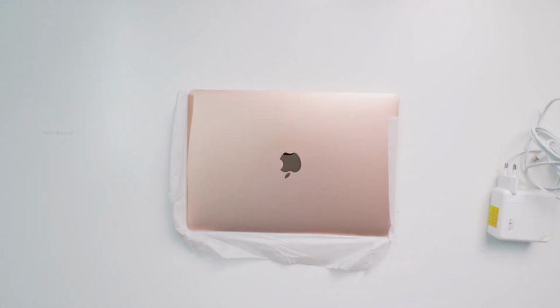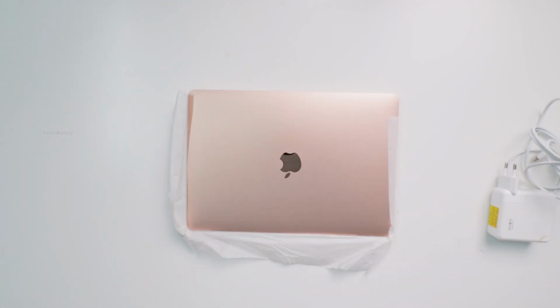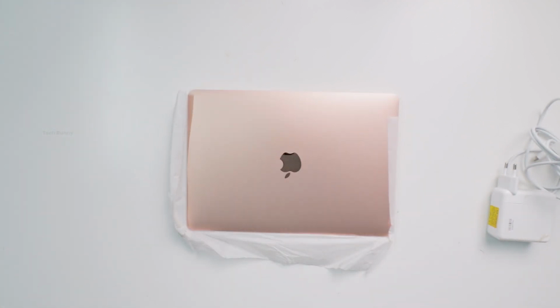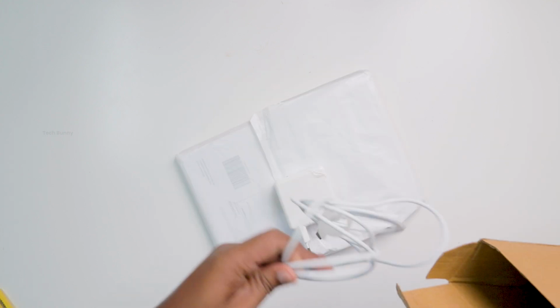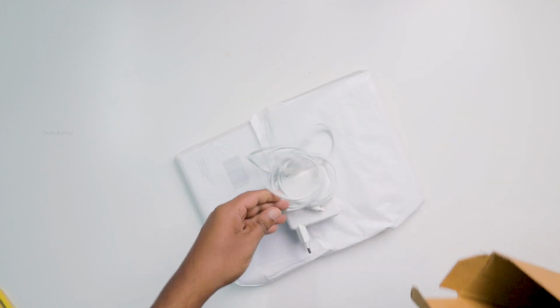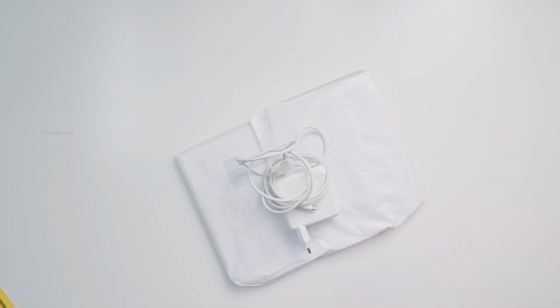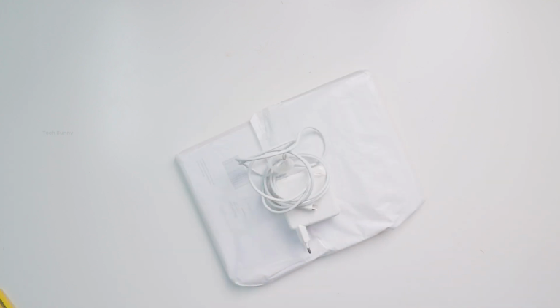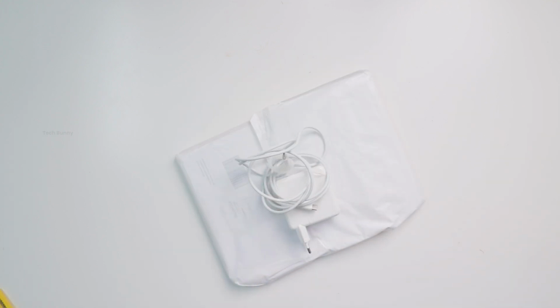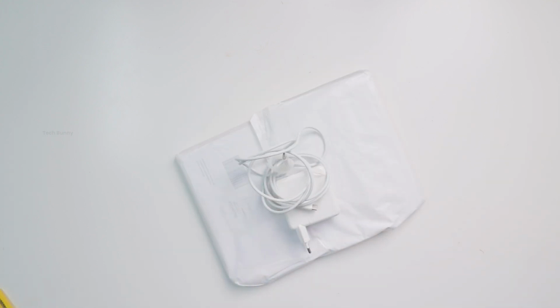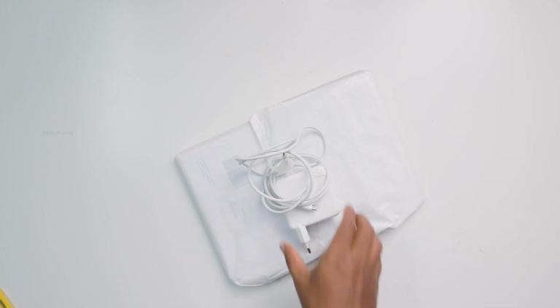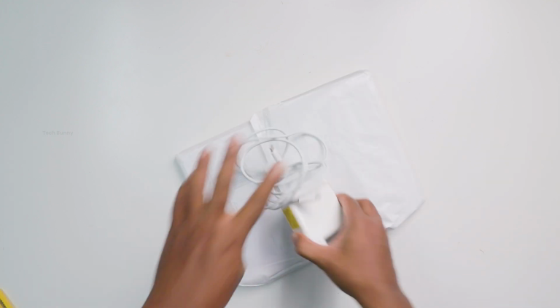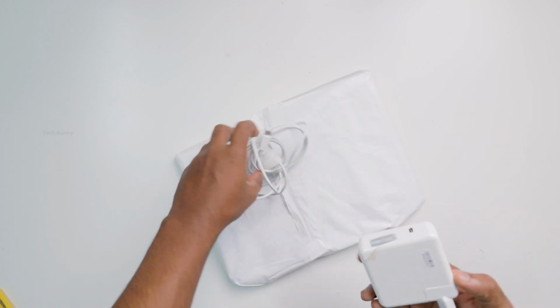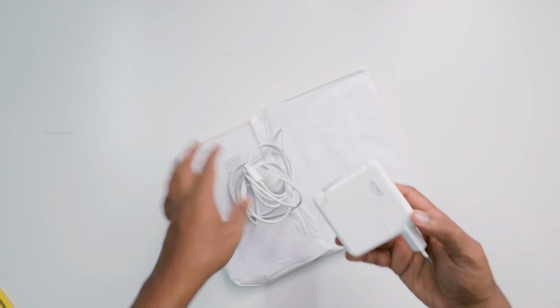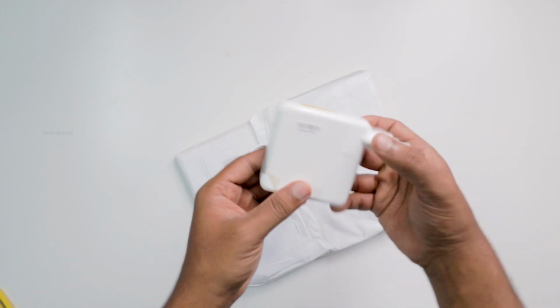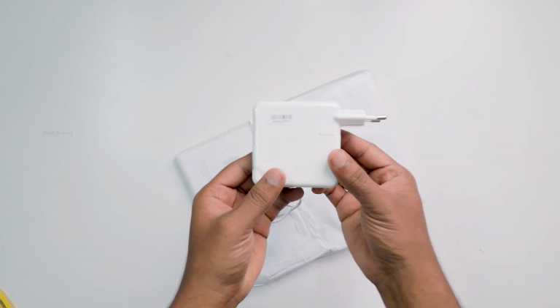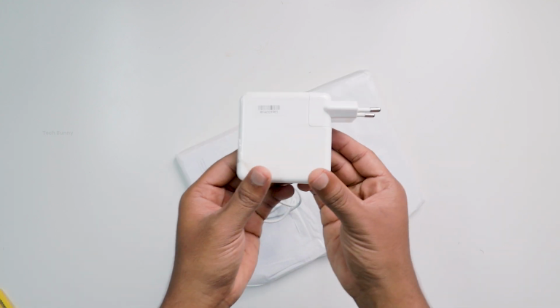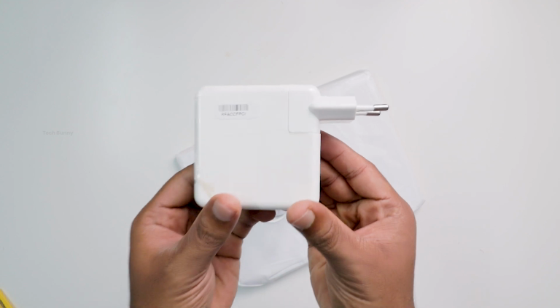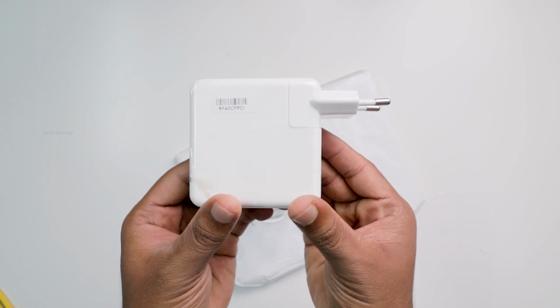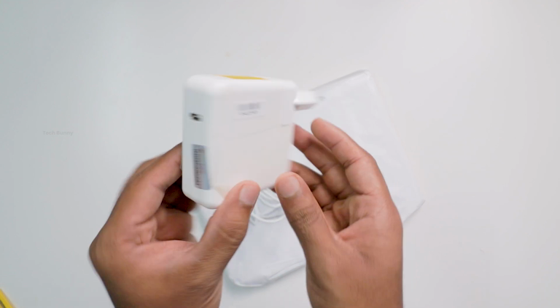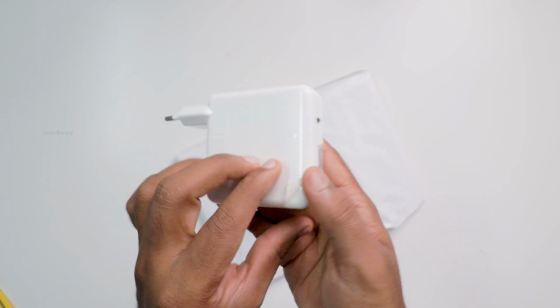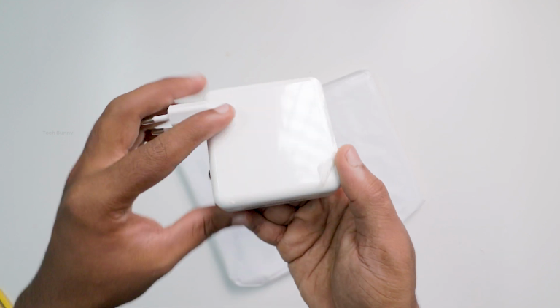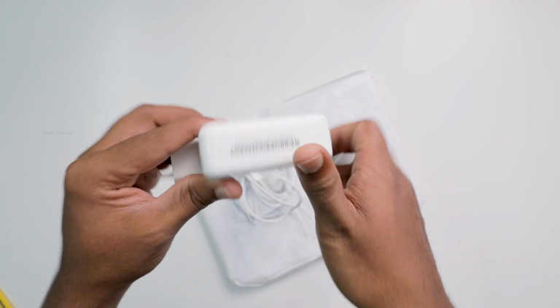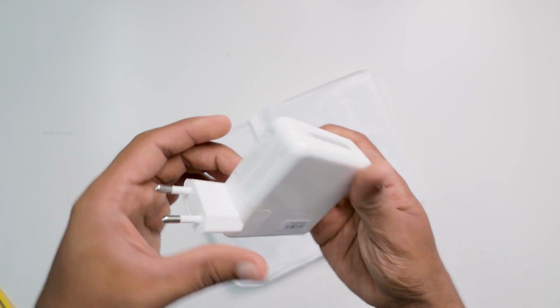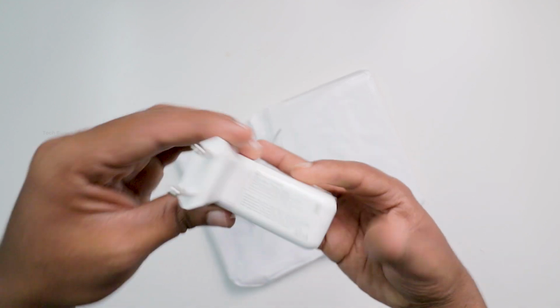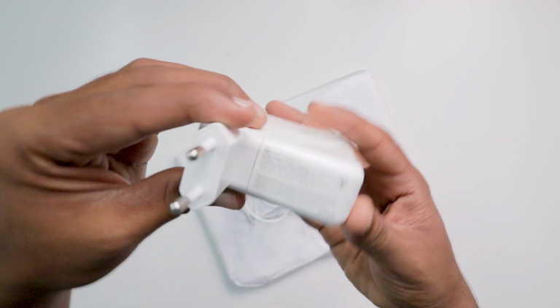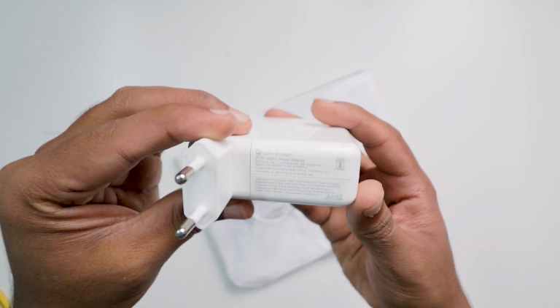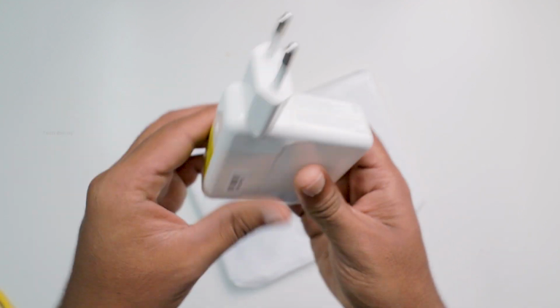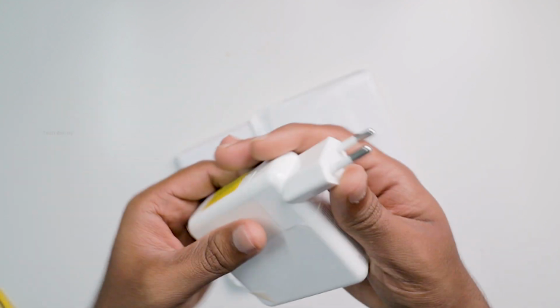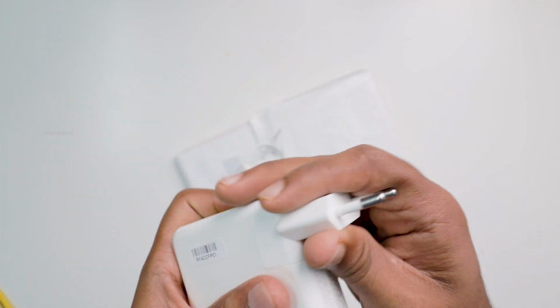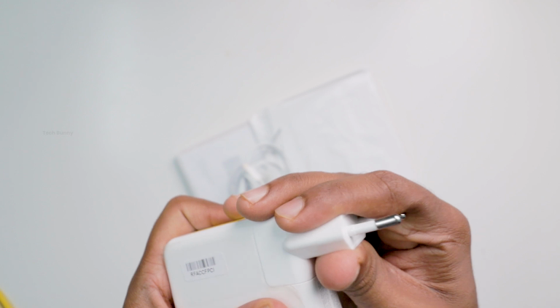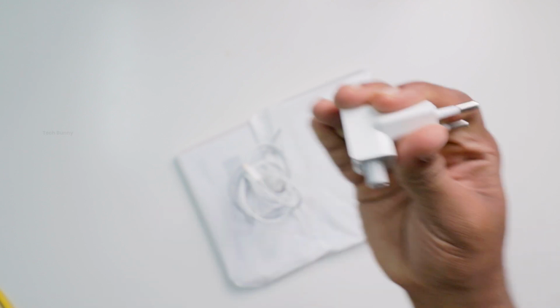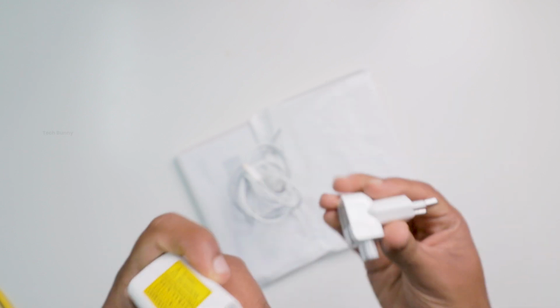Inside the box, we get a fast charger which is a 3rd party one, a Type-C to Type-C long cable, and the MacBook. The overall packaging is very good and the delivery experience is clutter-free.